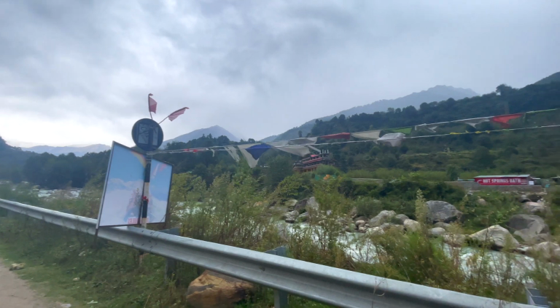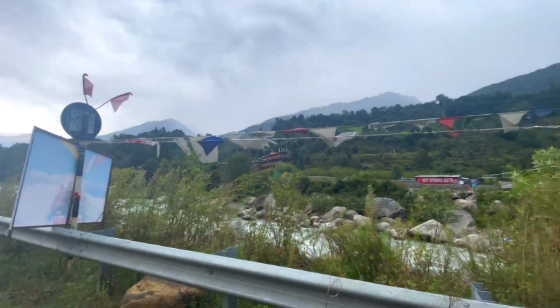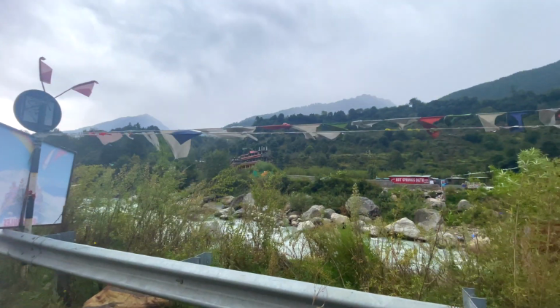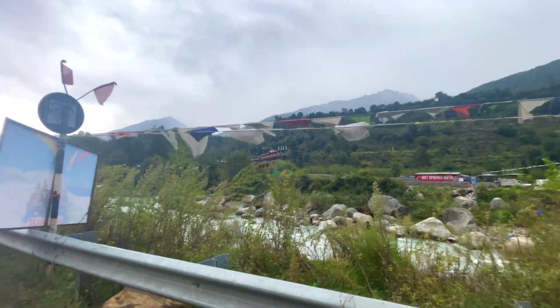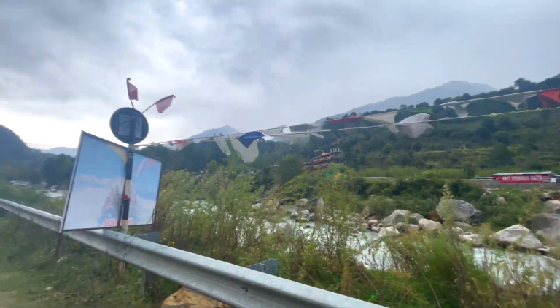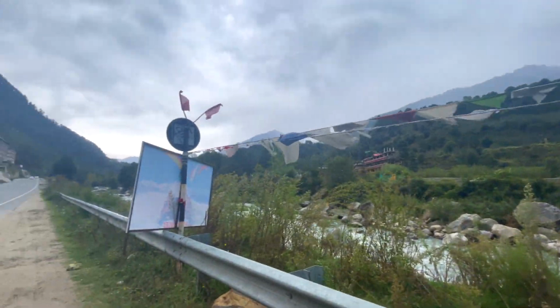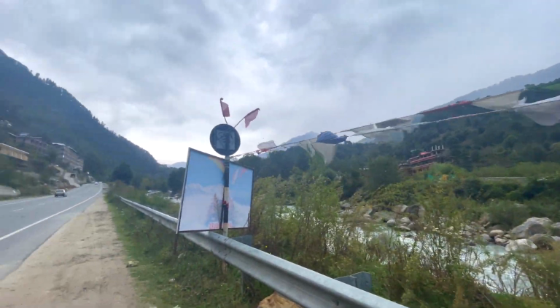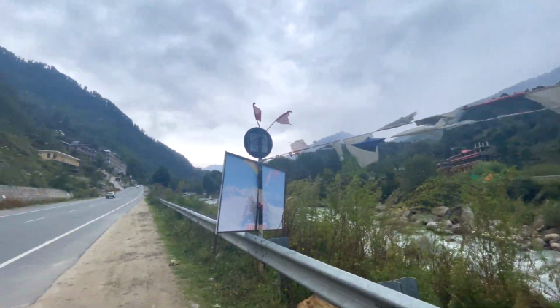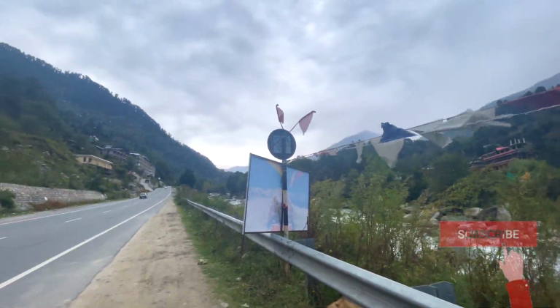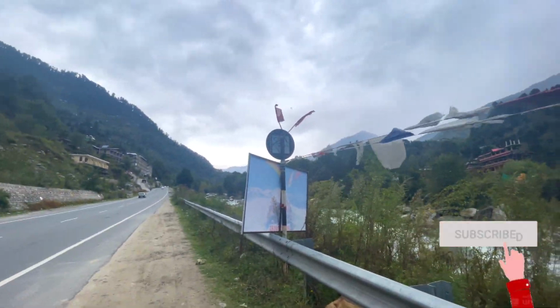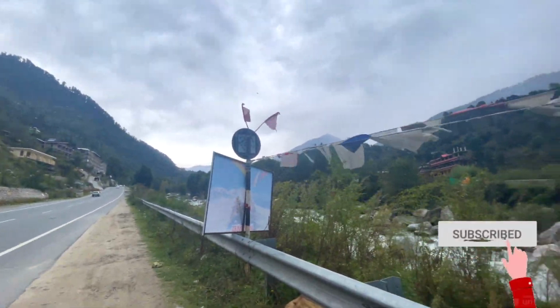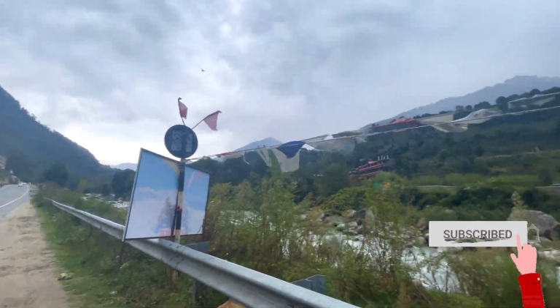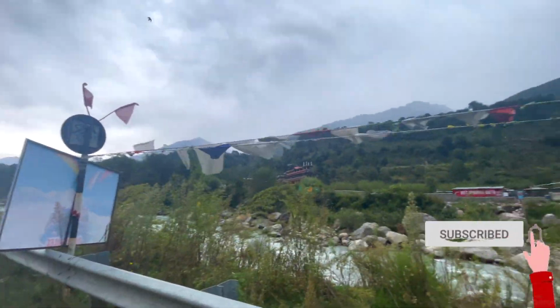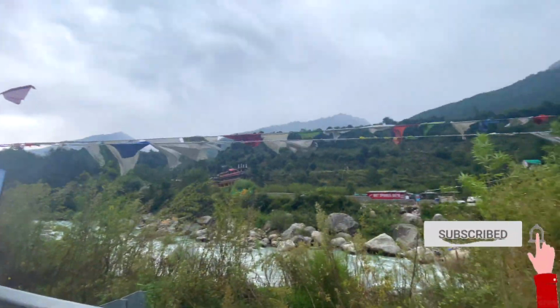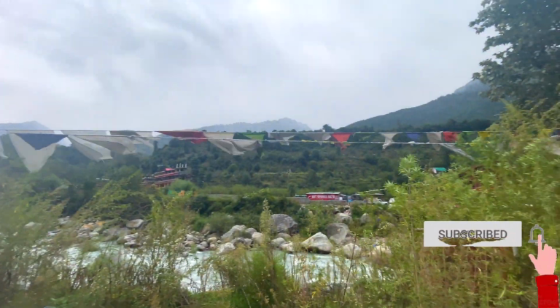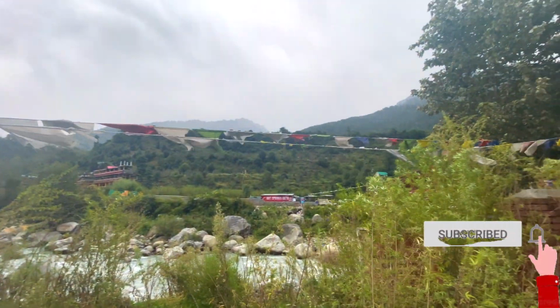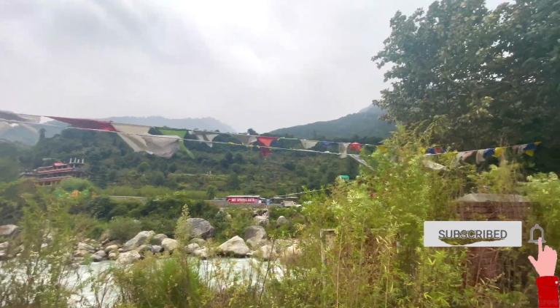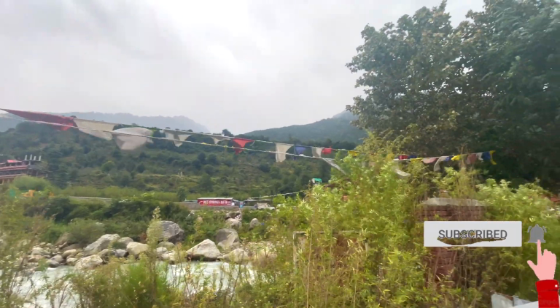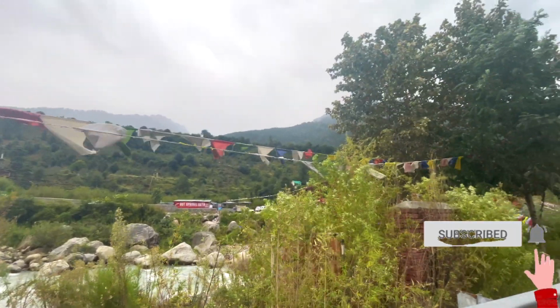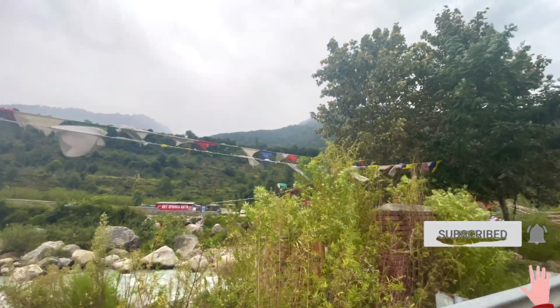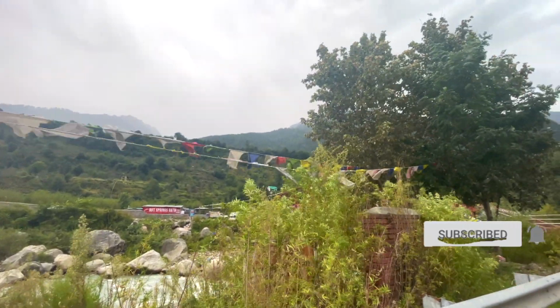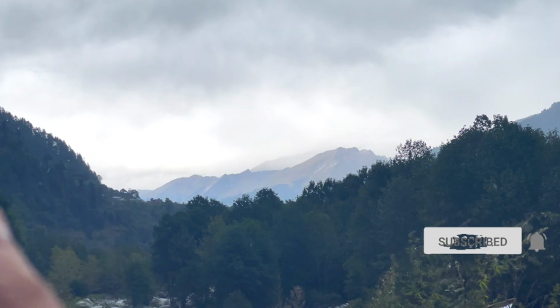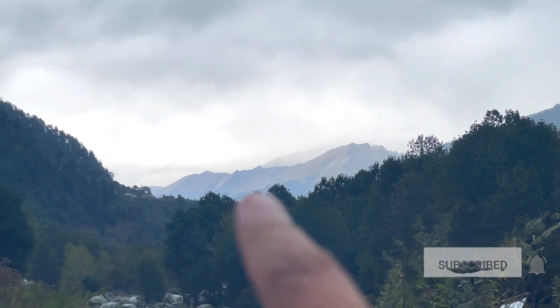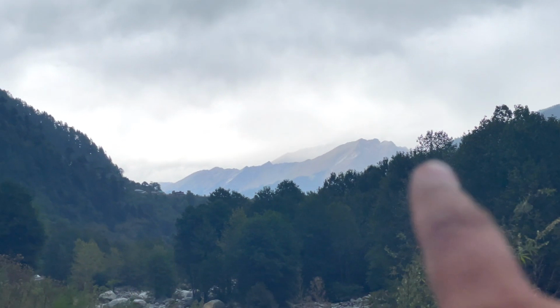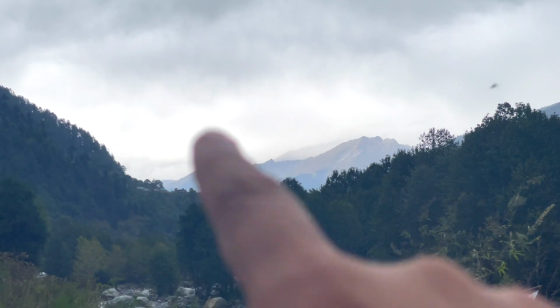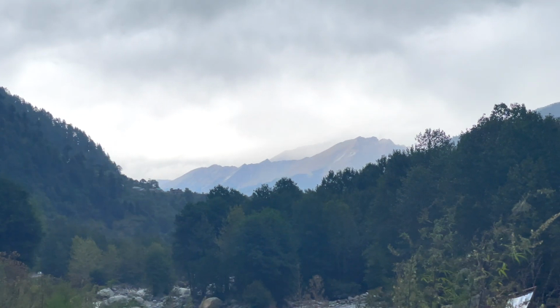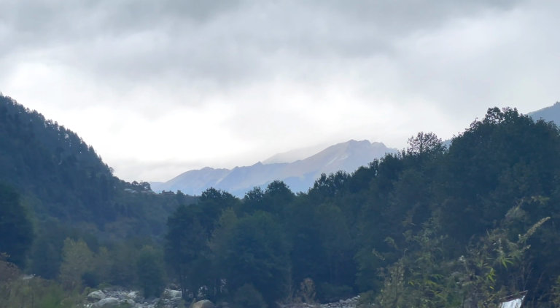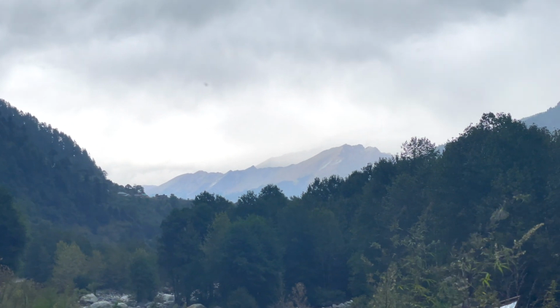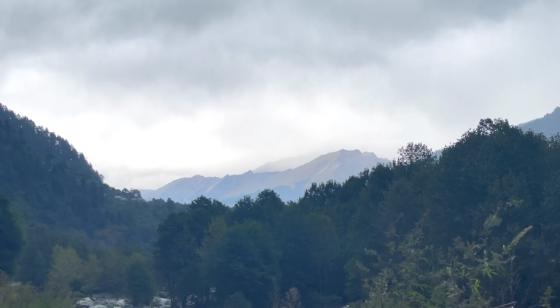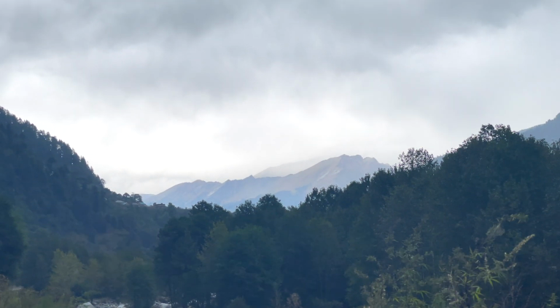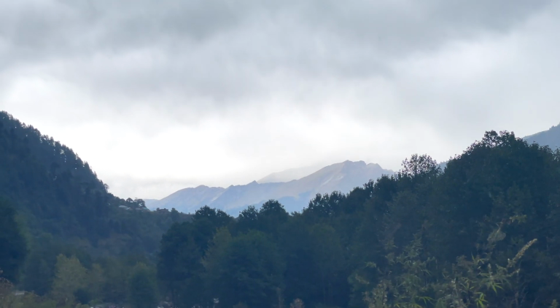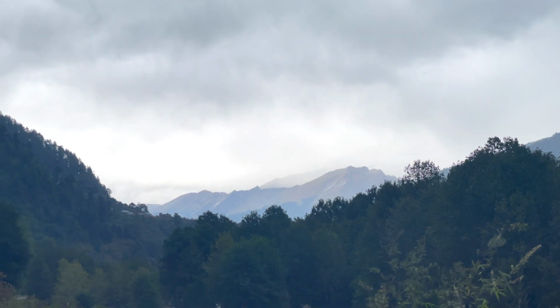Just to show you the view — how beautiful it looks, like Manali. Just have a look. The mountains look like this. It's a good weather.